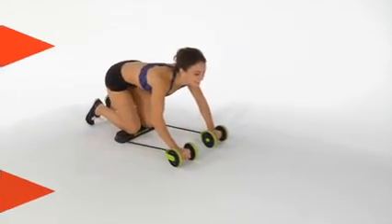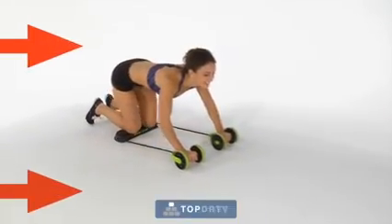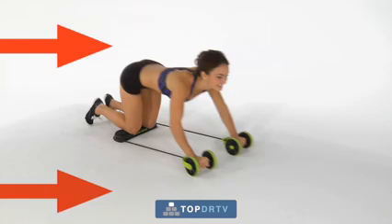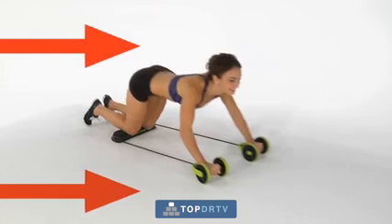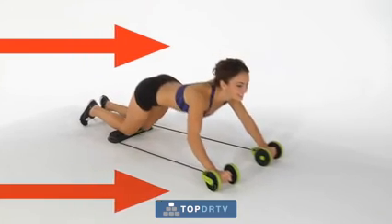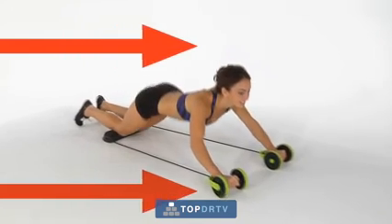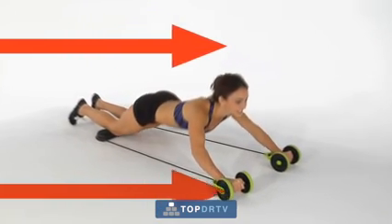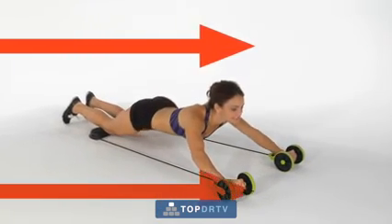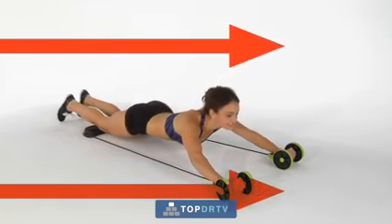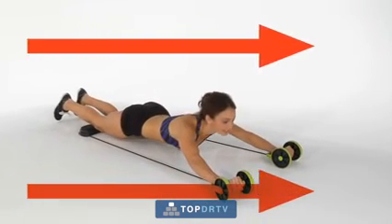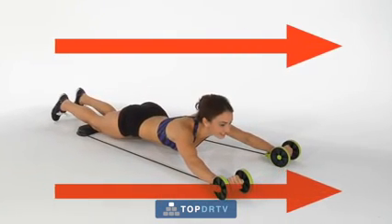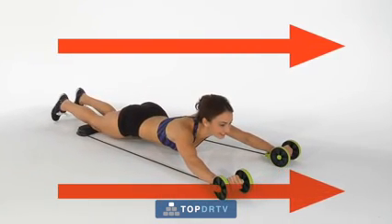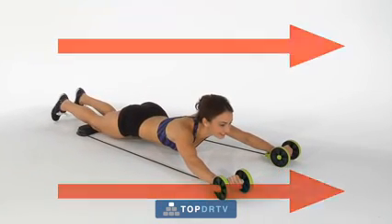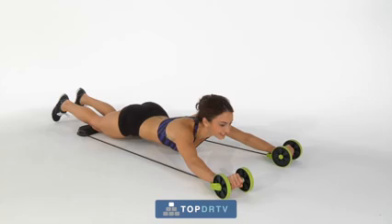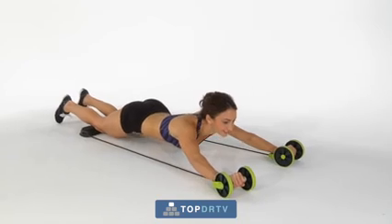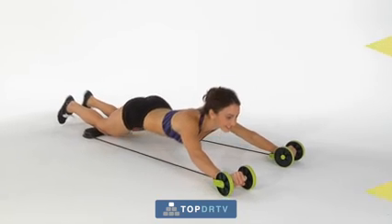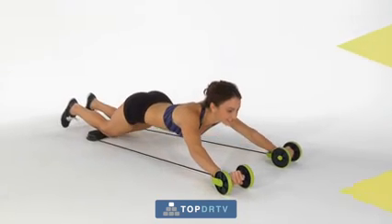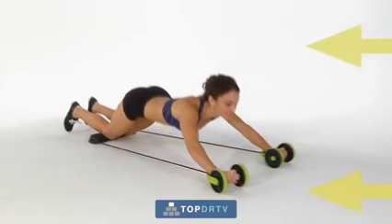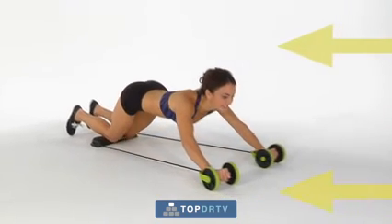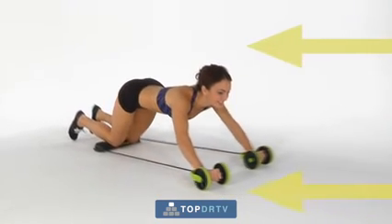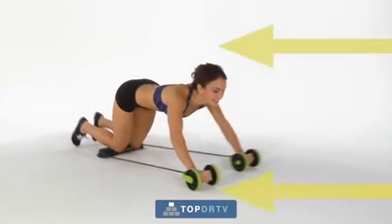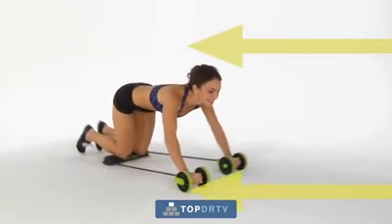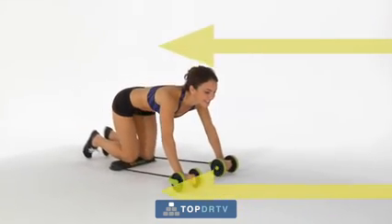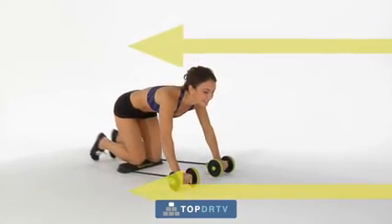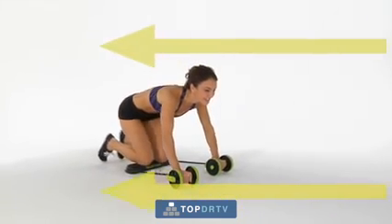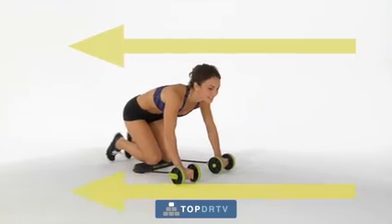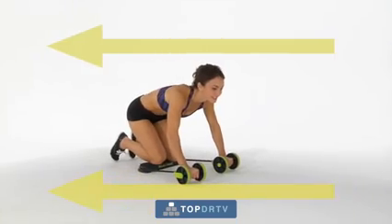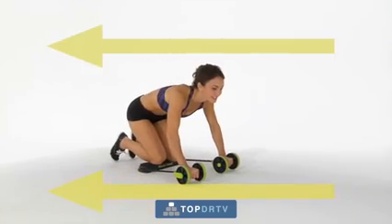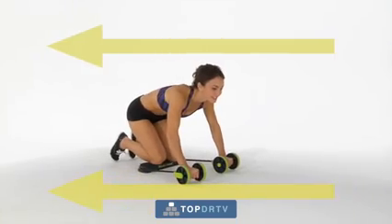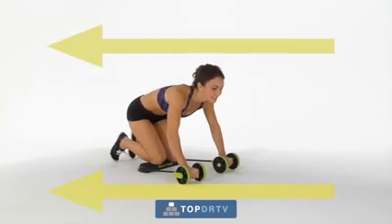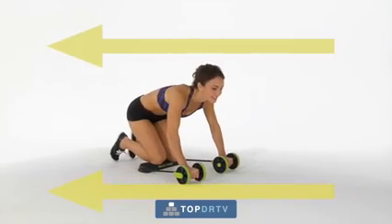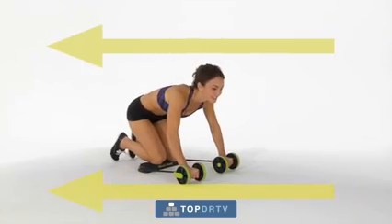As you move forward, the tension in the power assist bands builds up, giving you more resistance and a stronger workout. Then, when you slide back, that built-up tension is slowly released, forcing the bands to contract, making it easier for you to return to your original position.